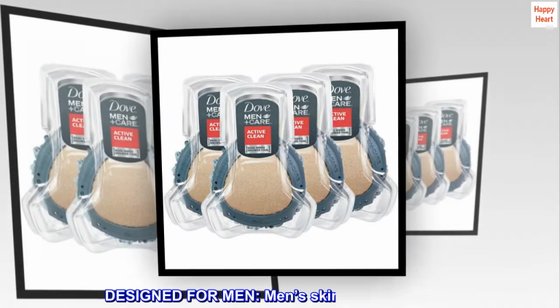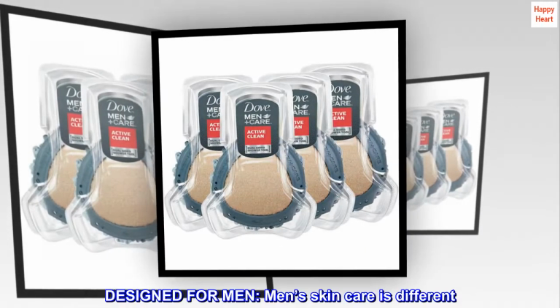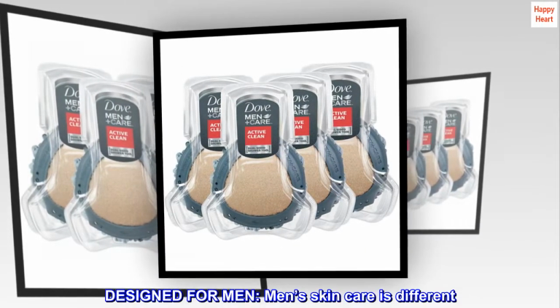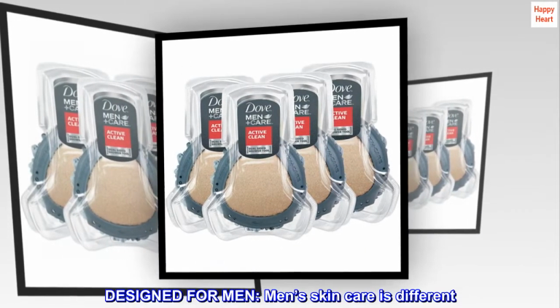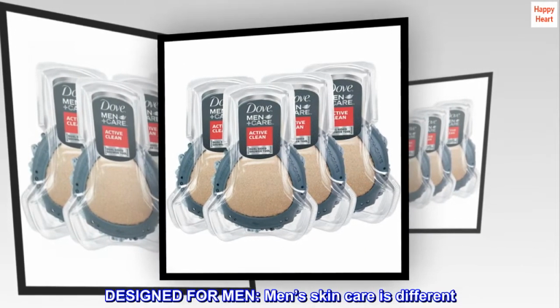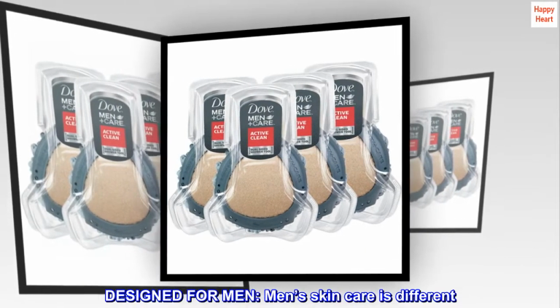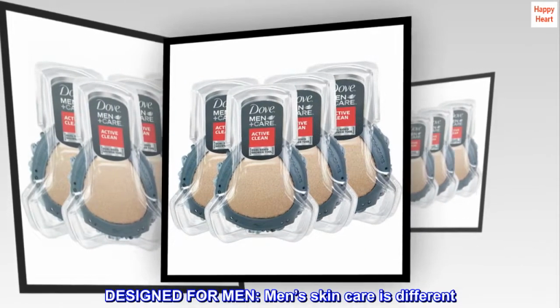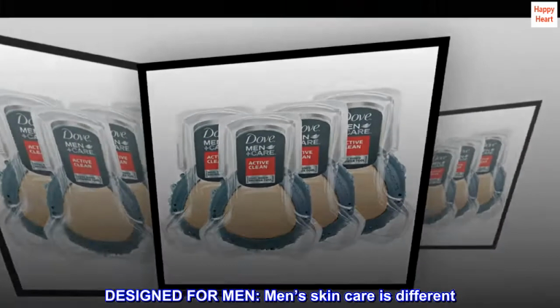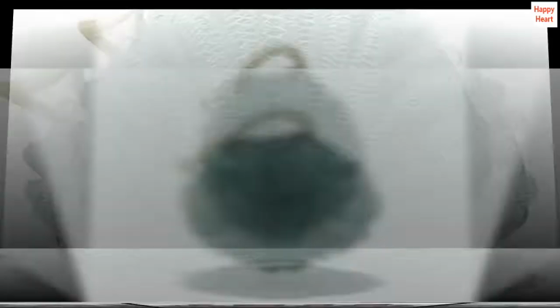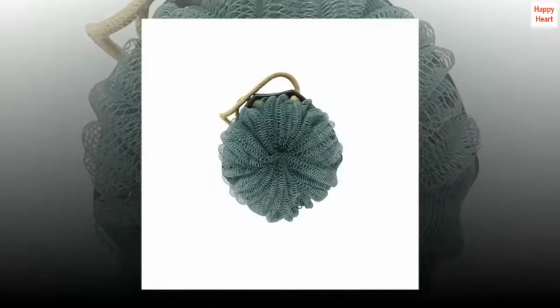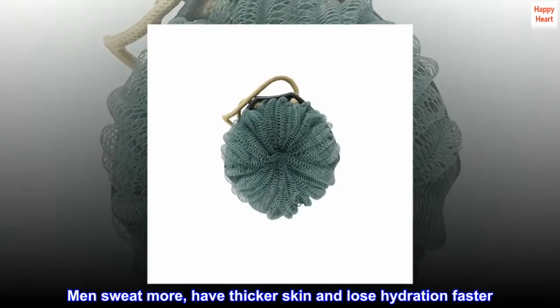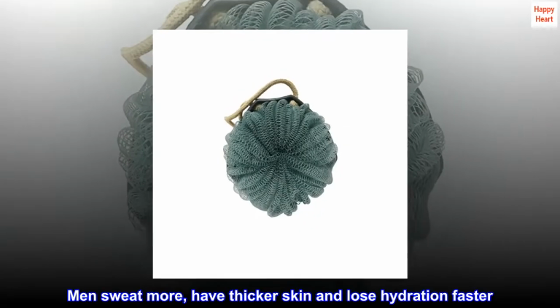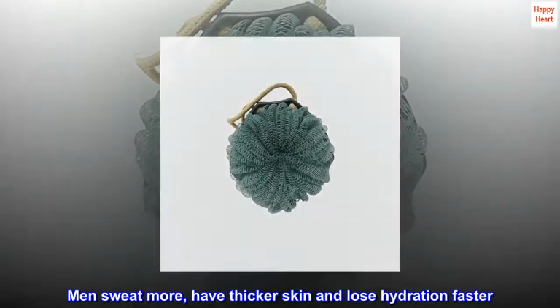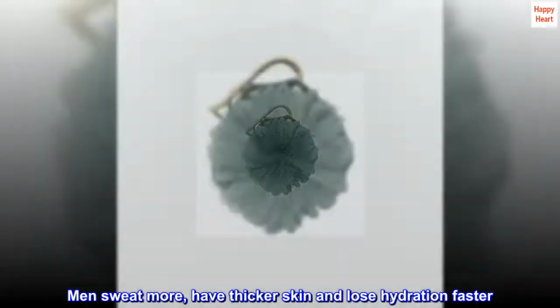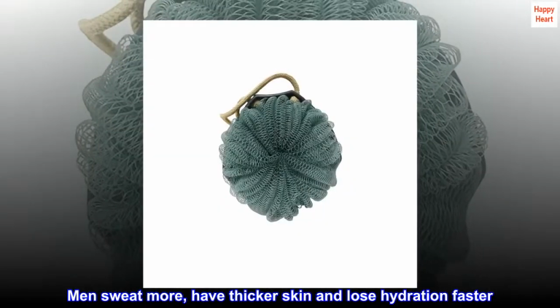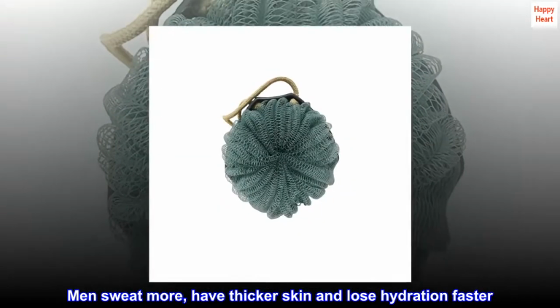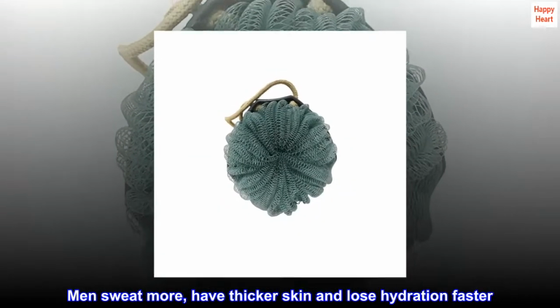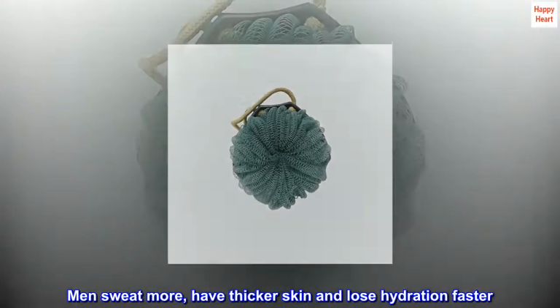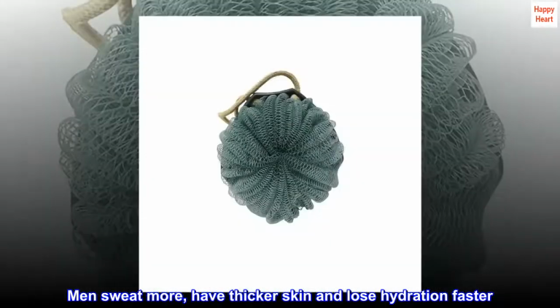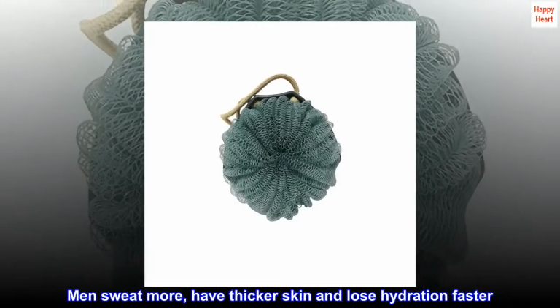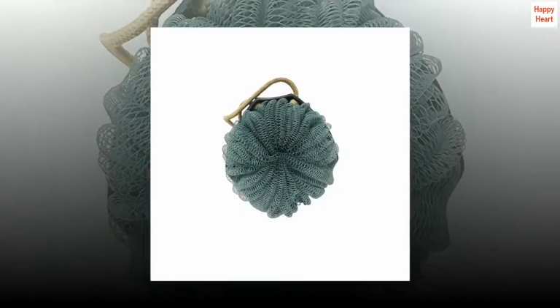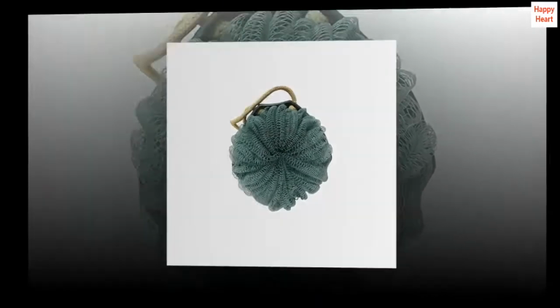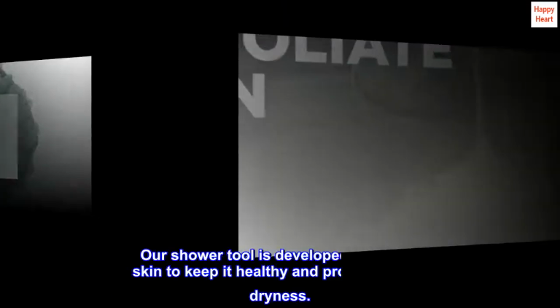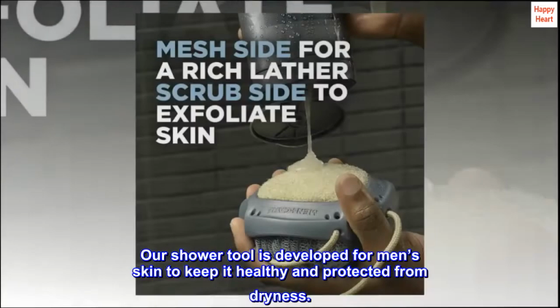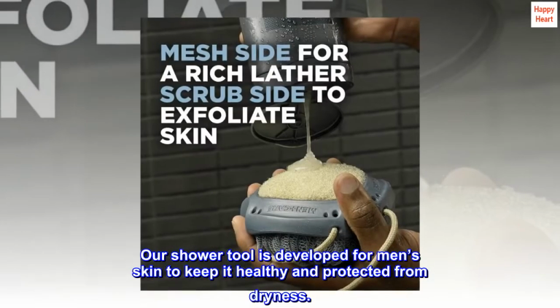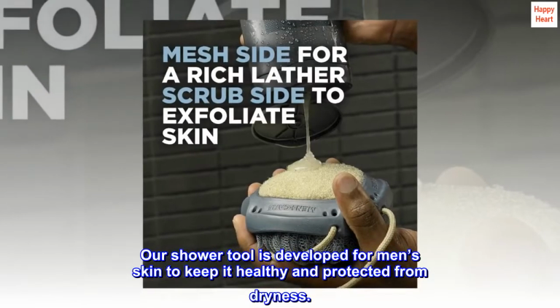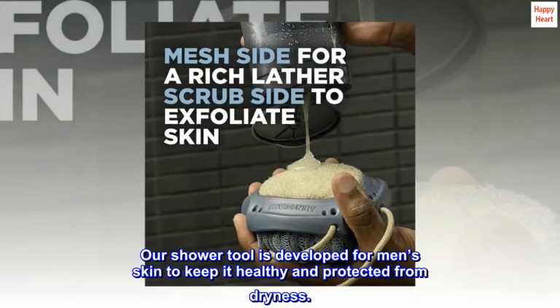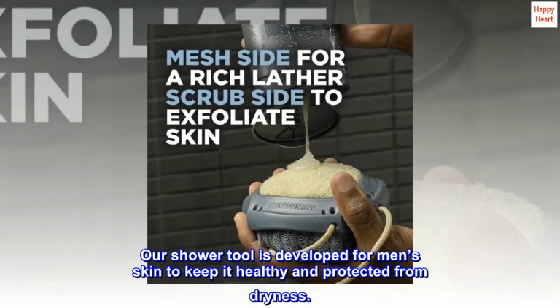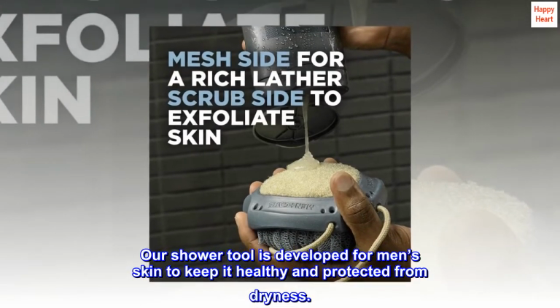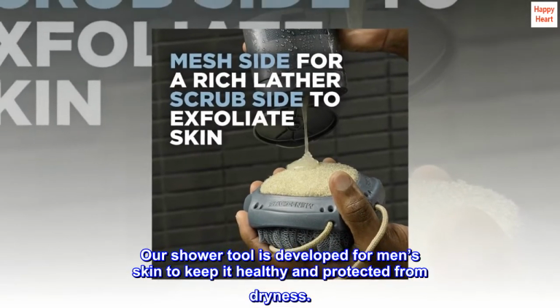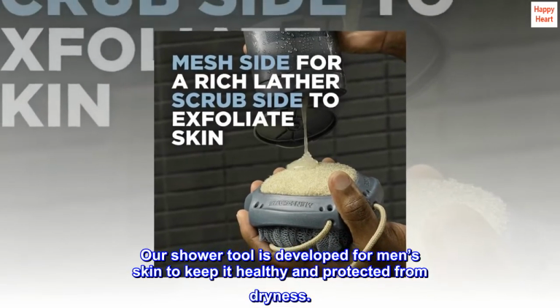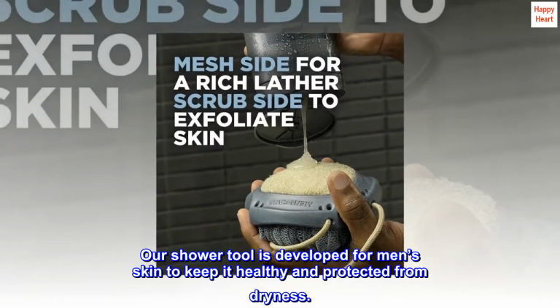Designed for men — men's skin care is different. Men sweat more, have thicker skin, and lose hydration faster. Our shower tool is developed for men's skin to keep it healthy and protected from dryness.